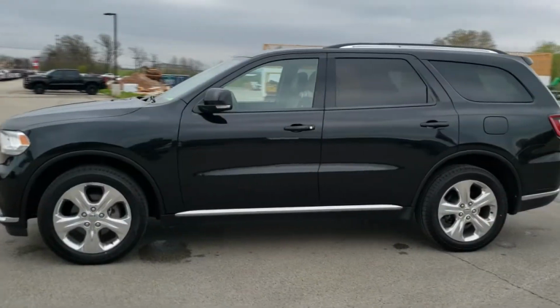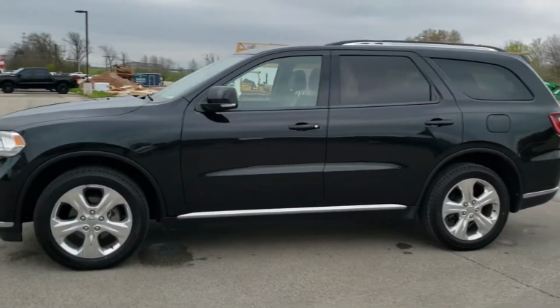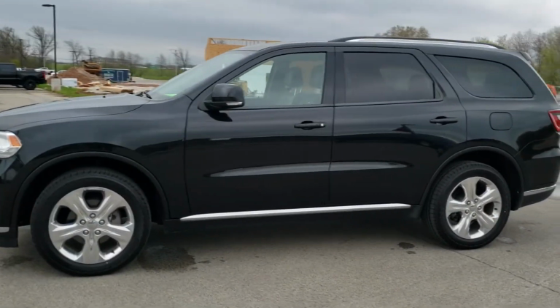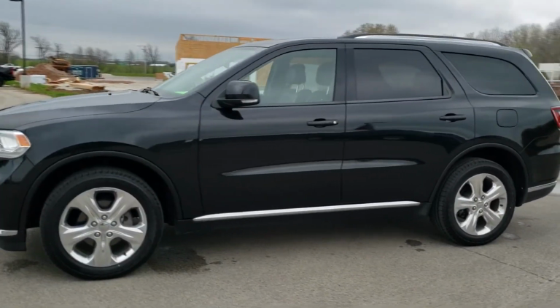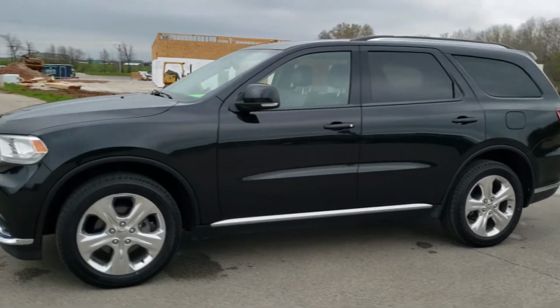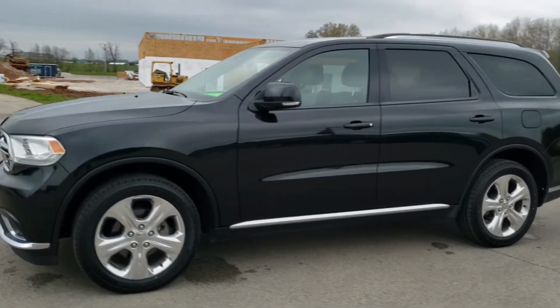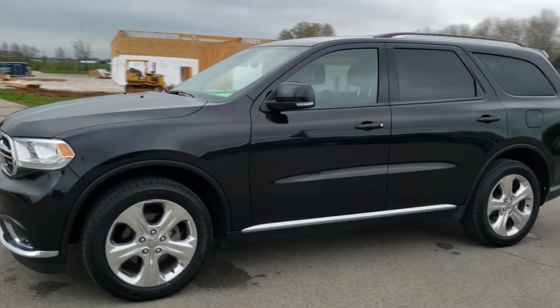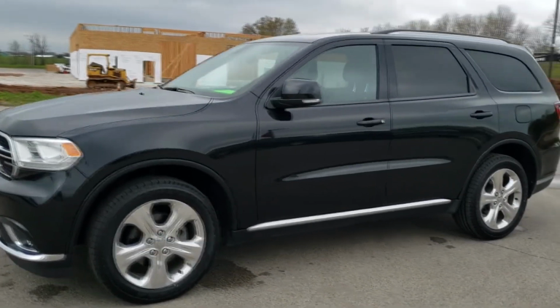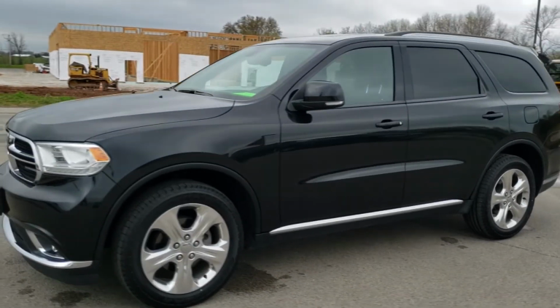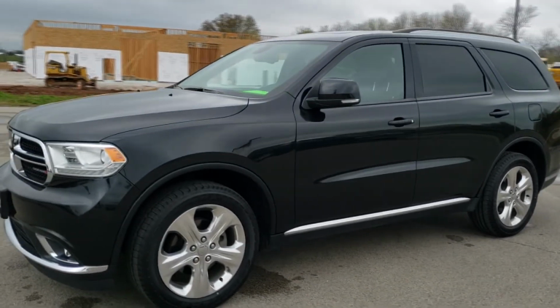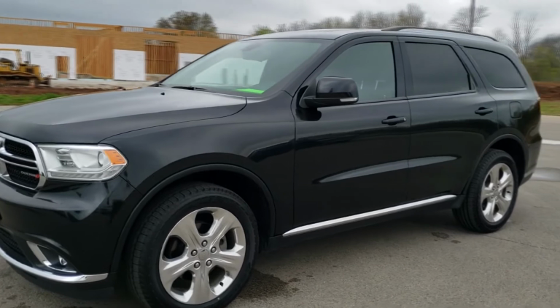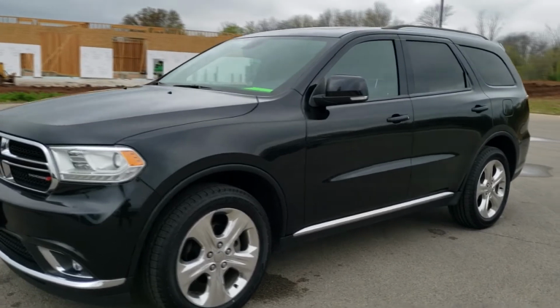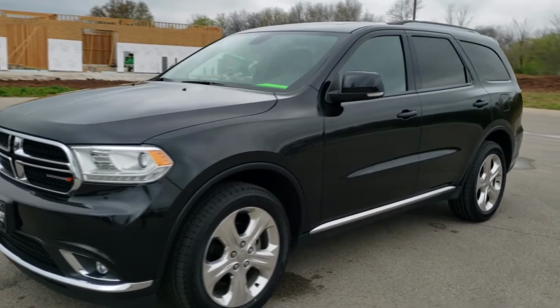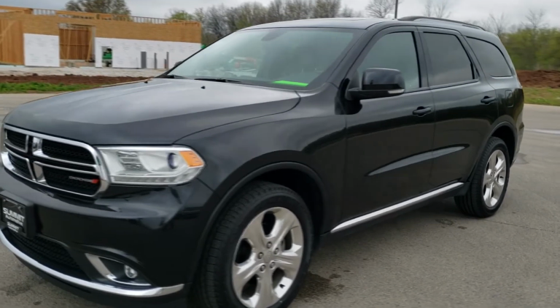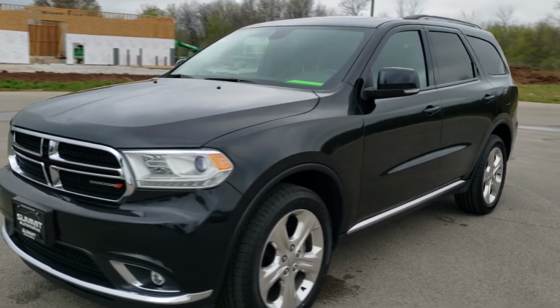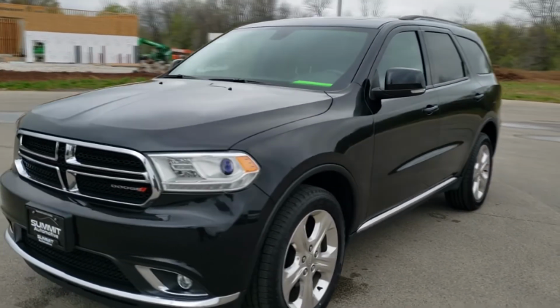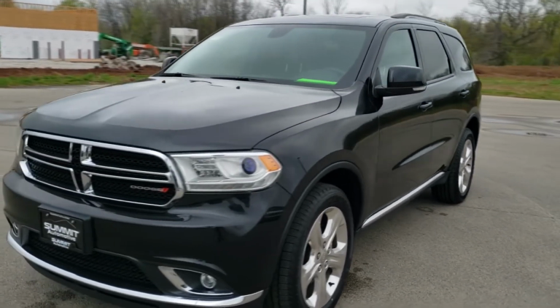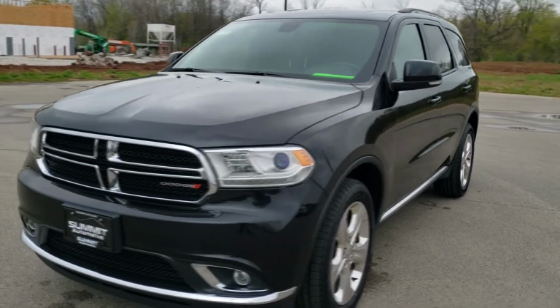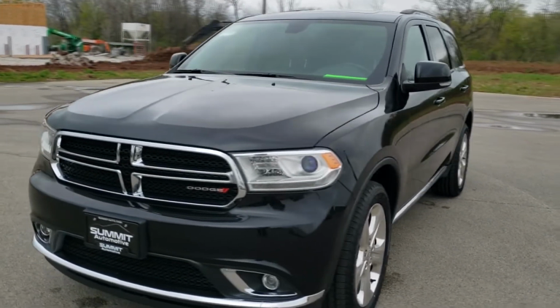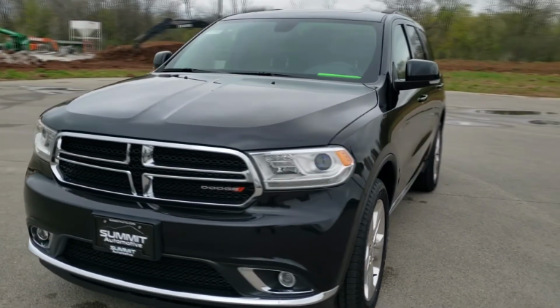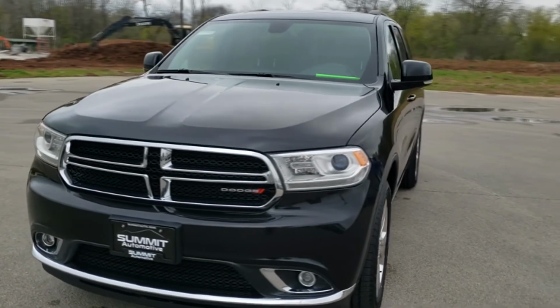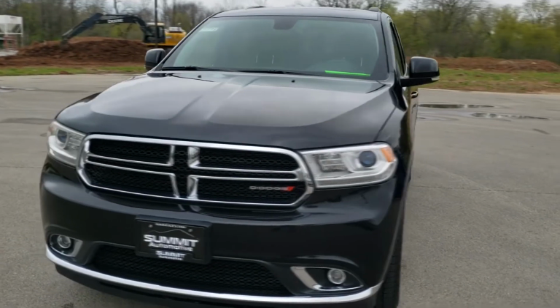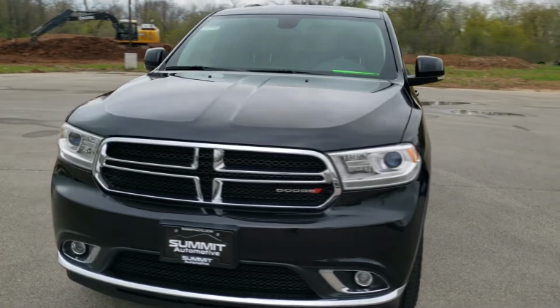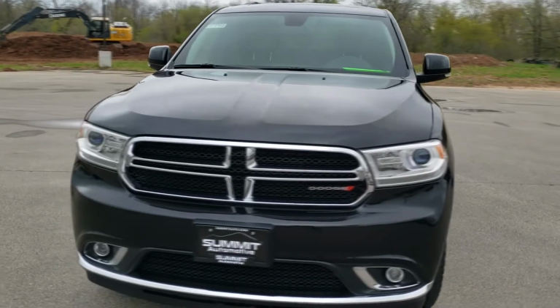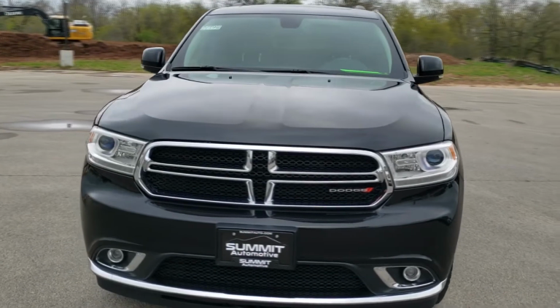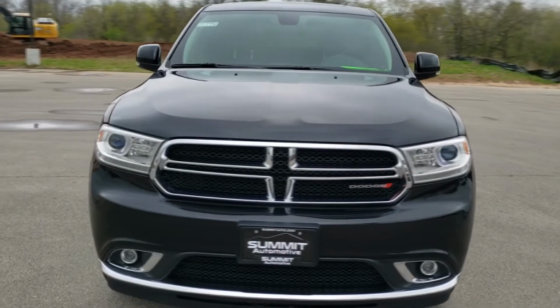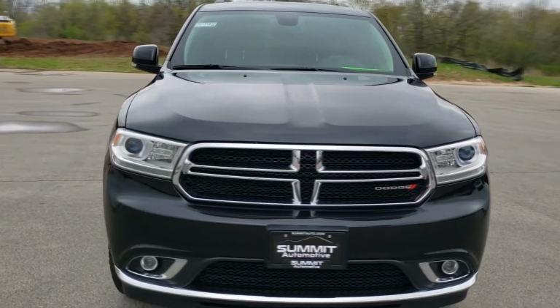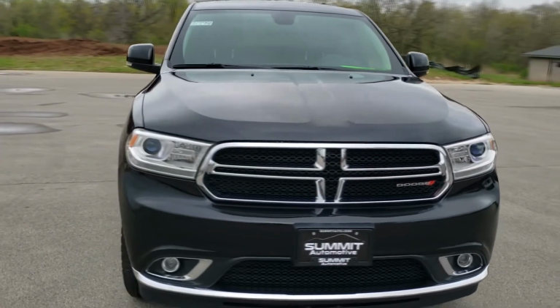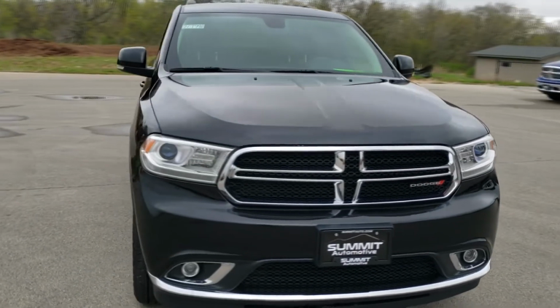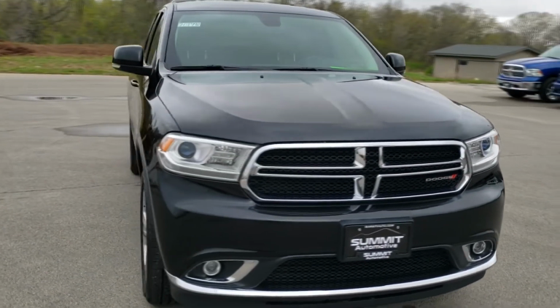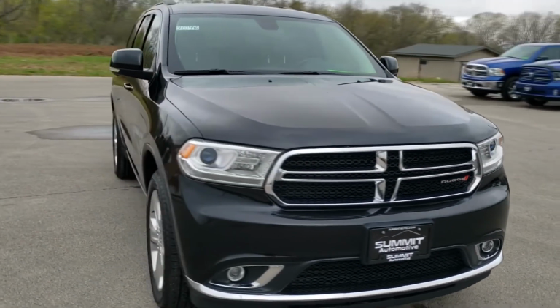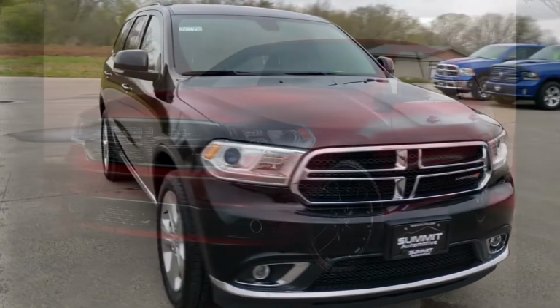The seven-seater Dodge Durango is roomy and provides a challenging off-road experience. All trims of the Durango feature a potent engine, a smooth ride, and a respectable interior. As a result, it performs well in the segment of affordable midsize SUVs.